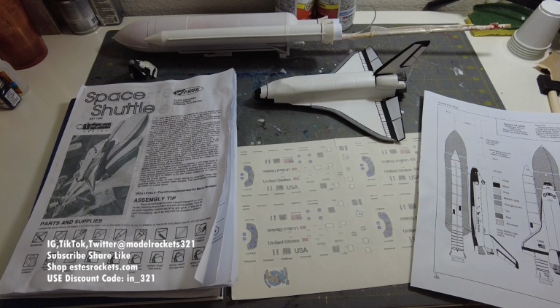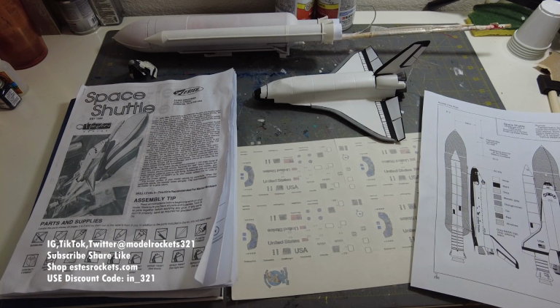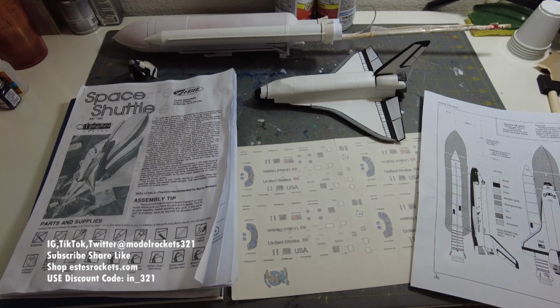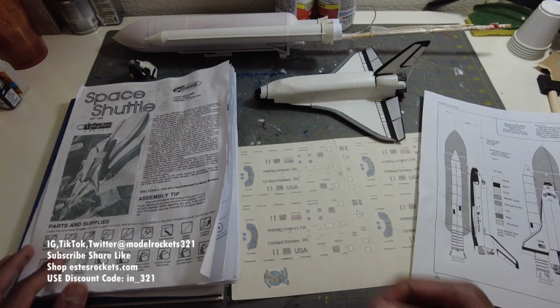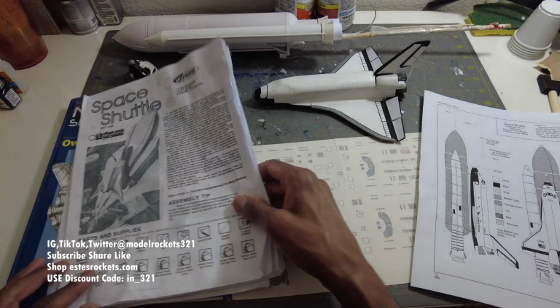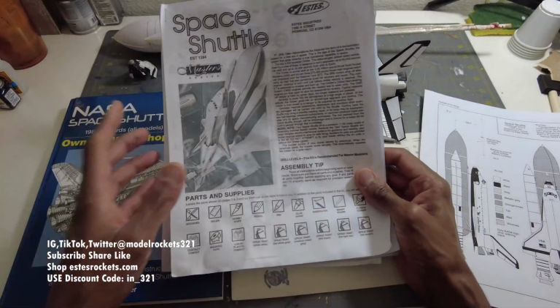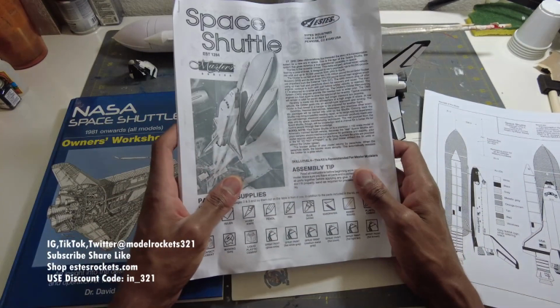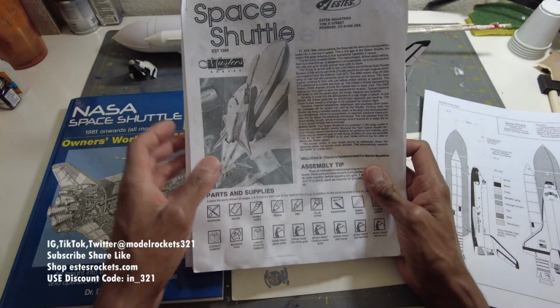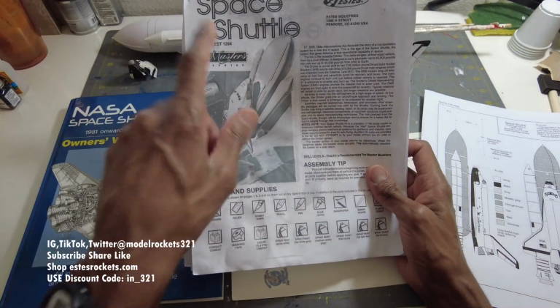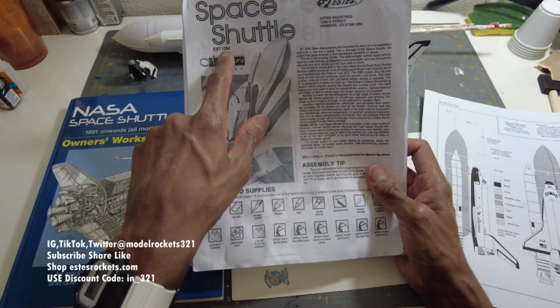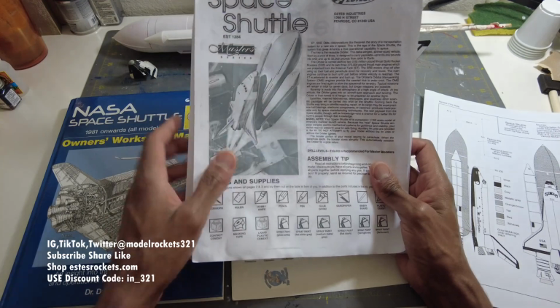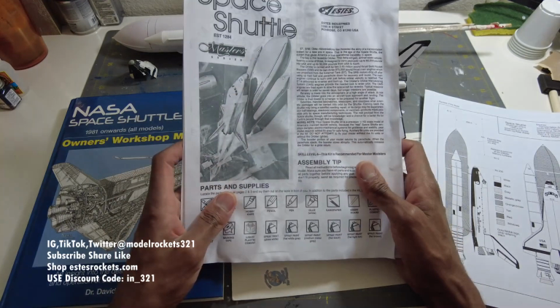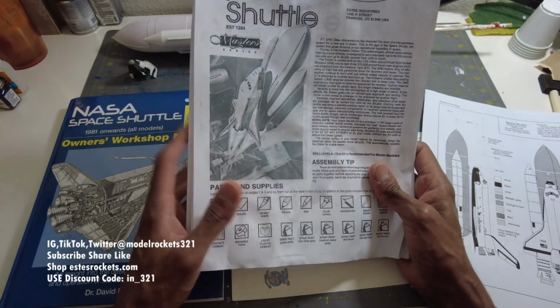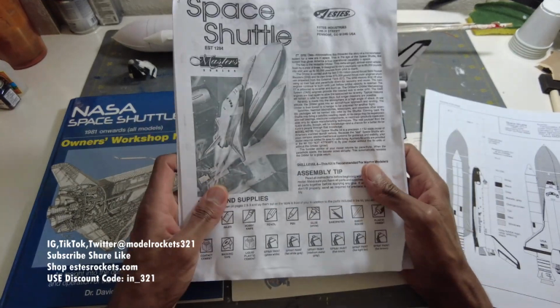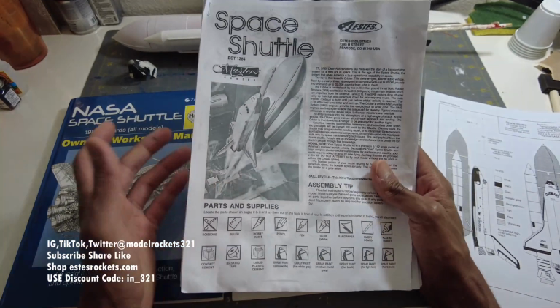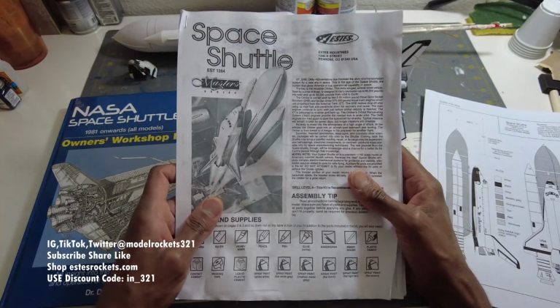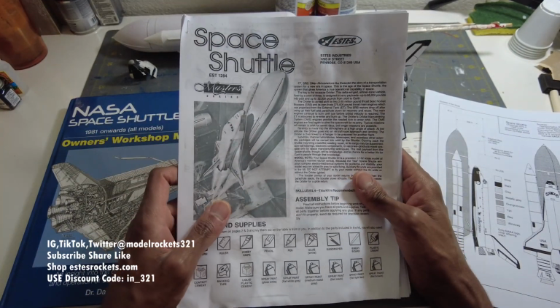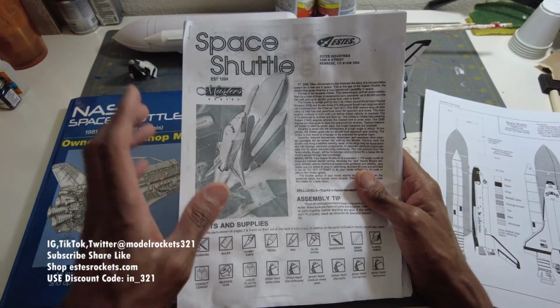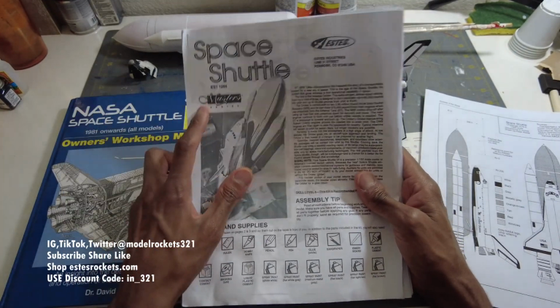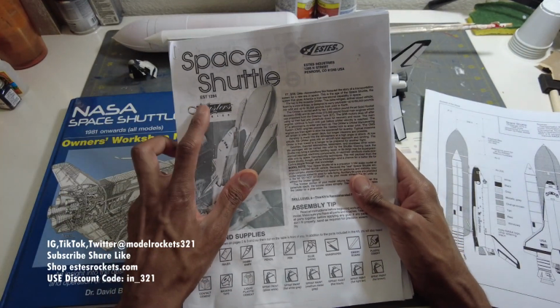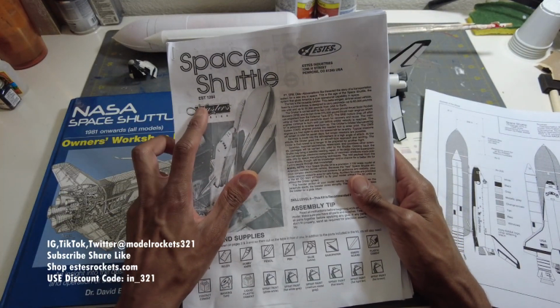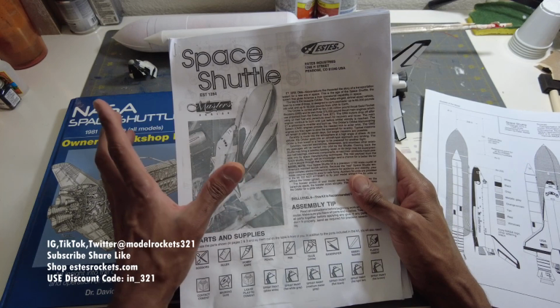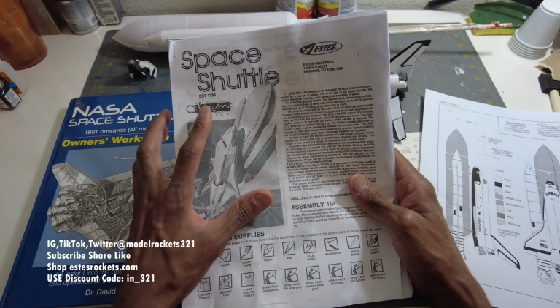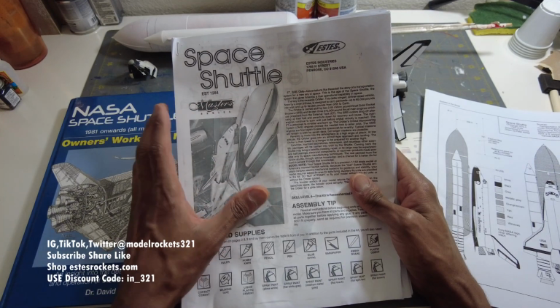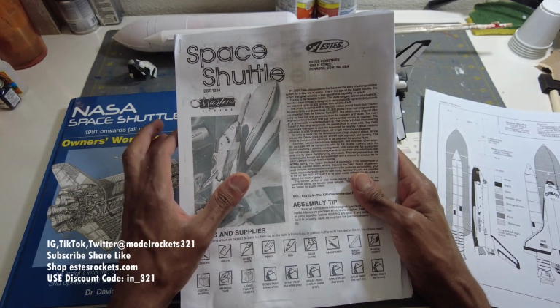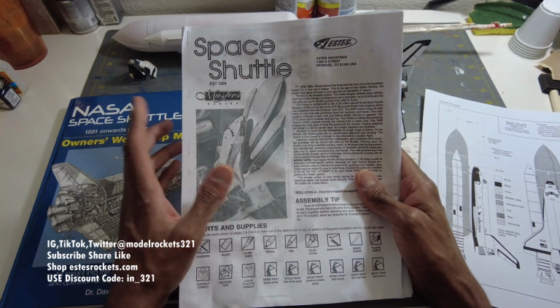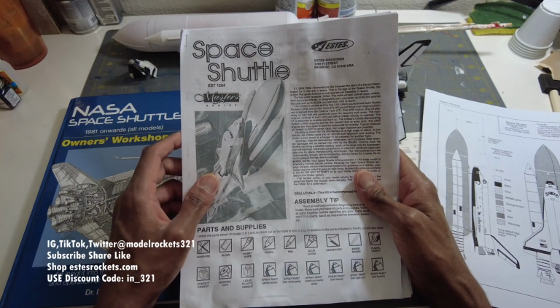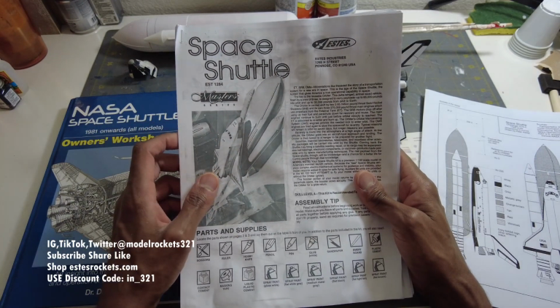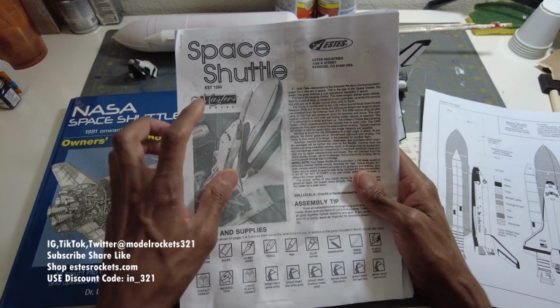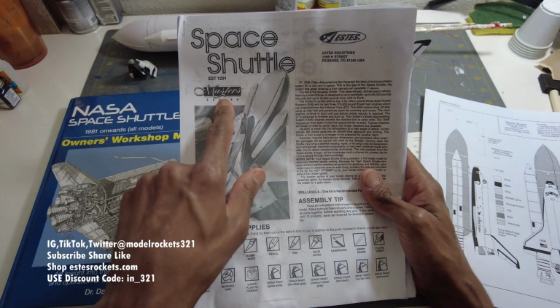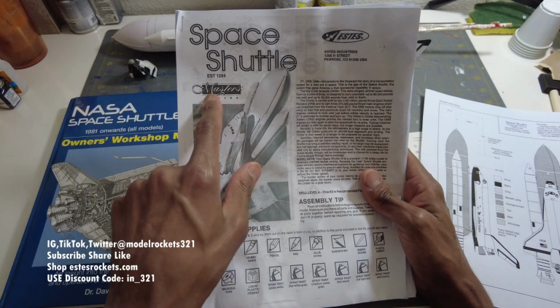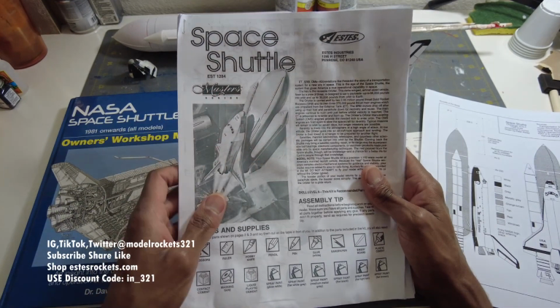Today we're going to be talking about the Space Shuttle. The SD Space Shuttle kit is kit number 1284, now vintage - this is not being made anymore. It's the same number as the older version, the first shuttle when it first came out. This is part of the Master Series one.